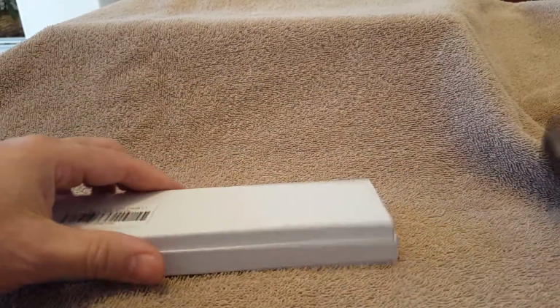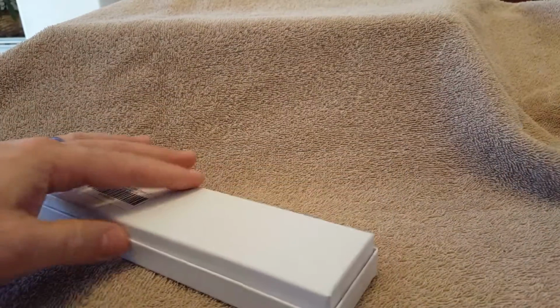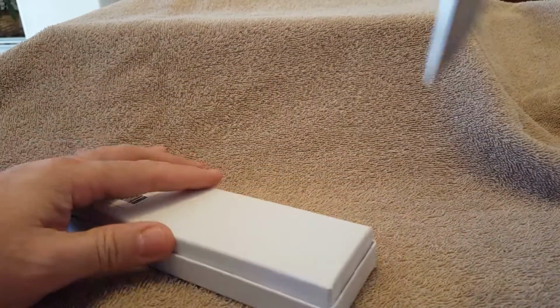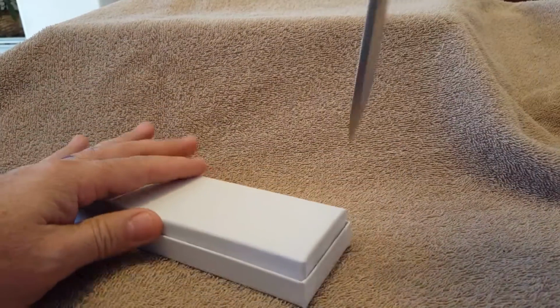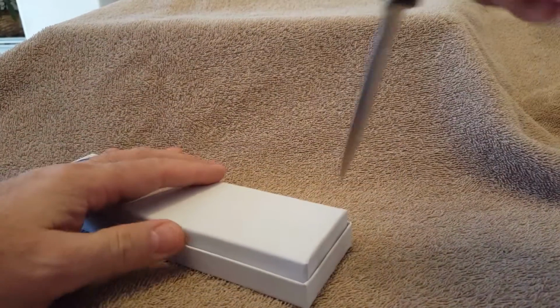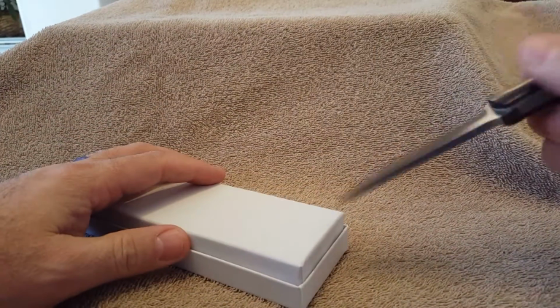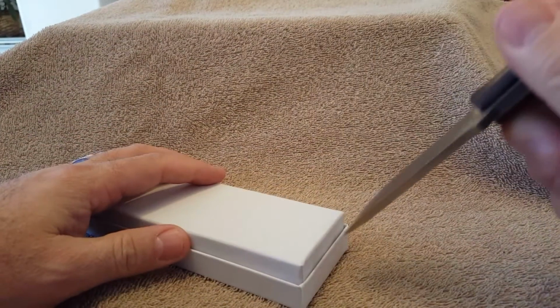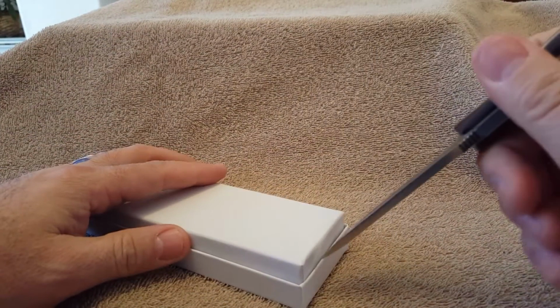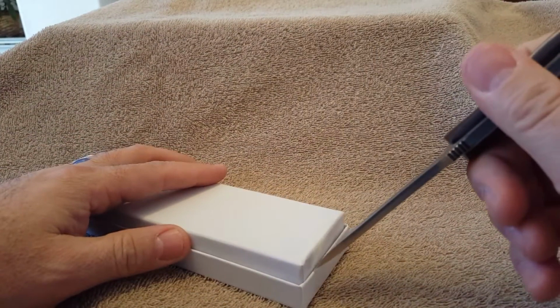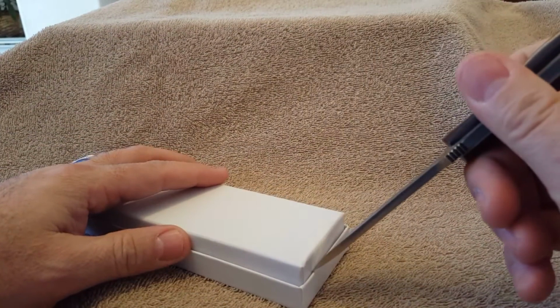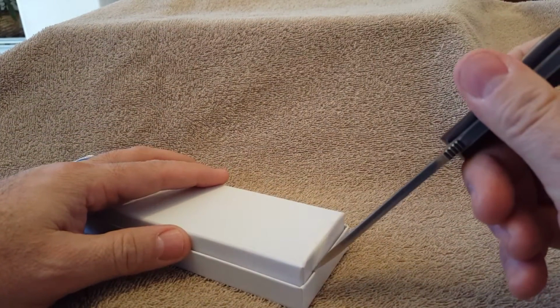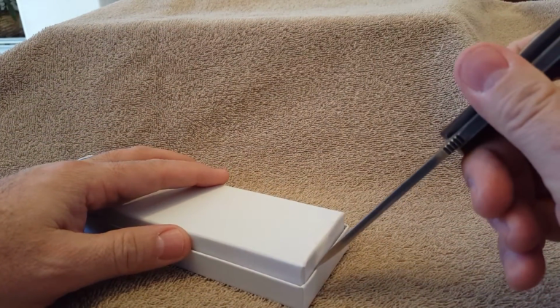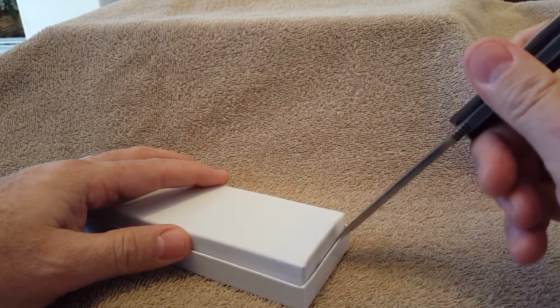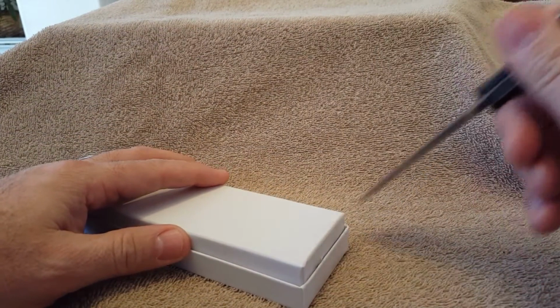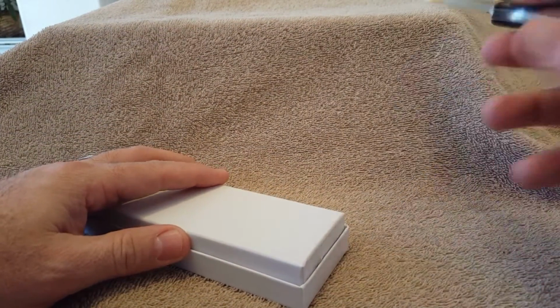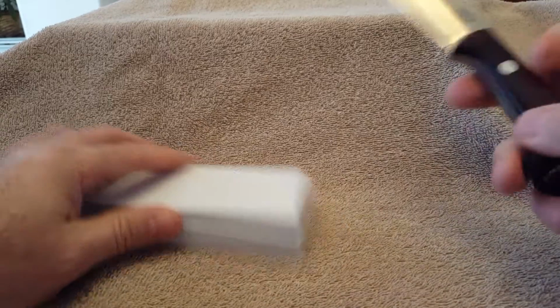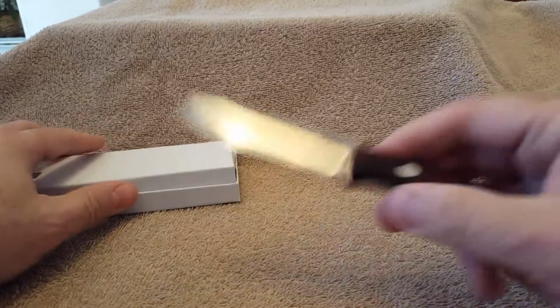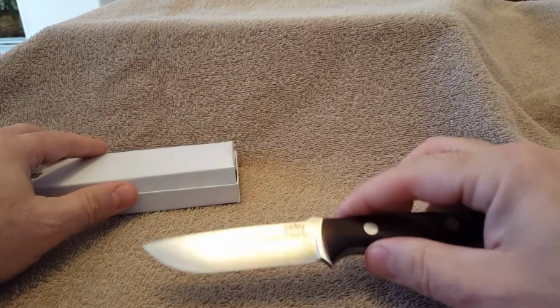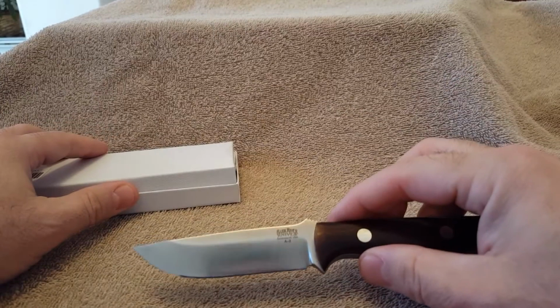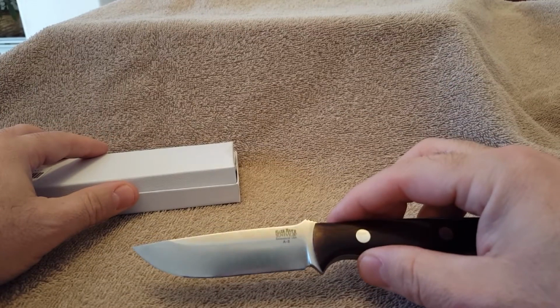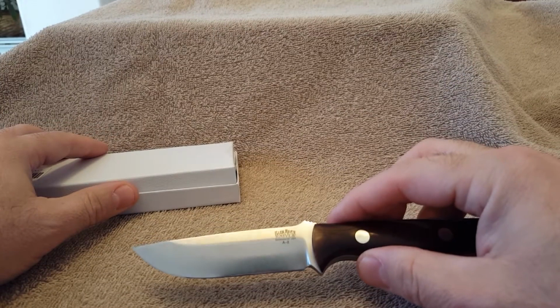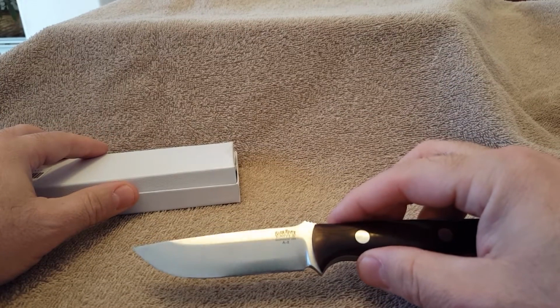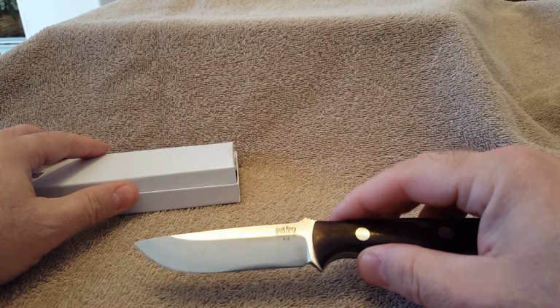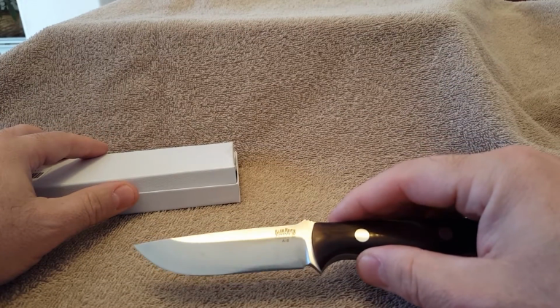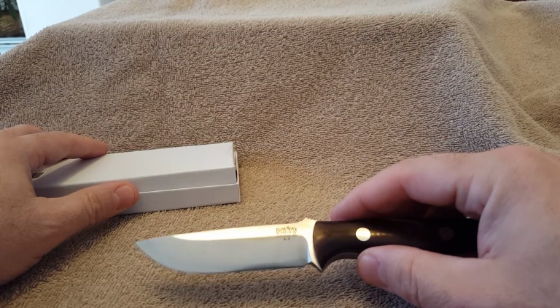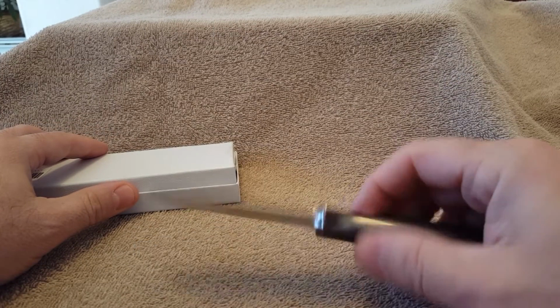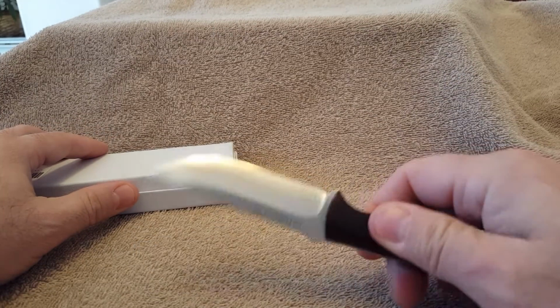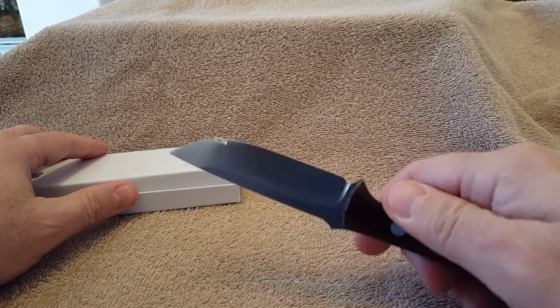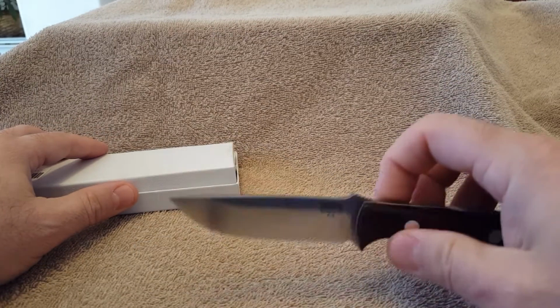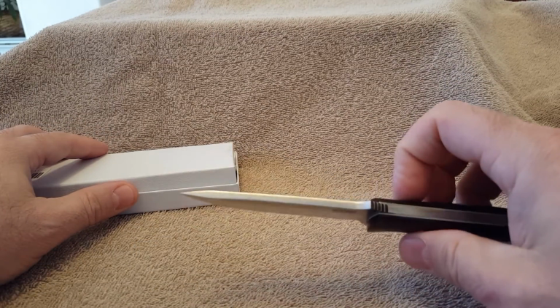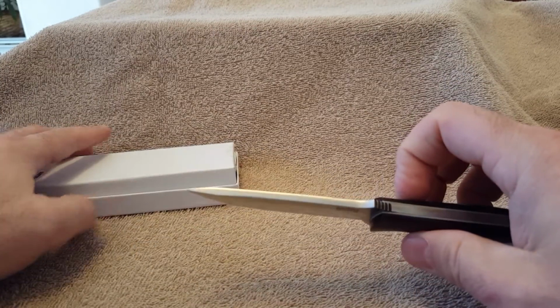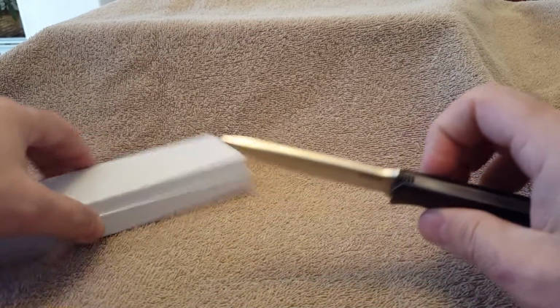Let's open this guy up using my Bark River Bravo EDC, which I love.